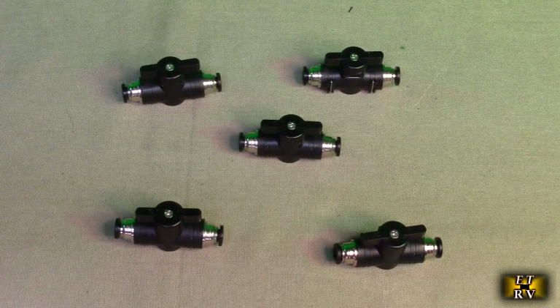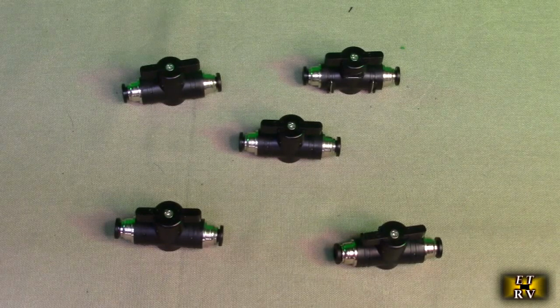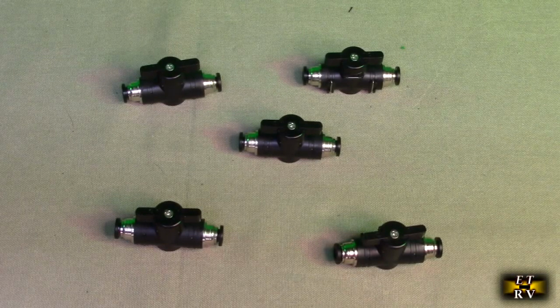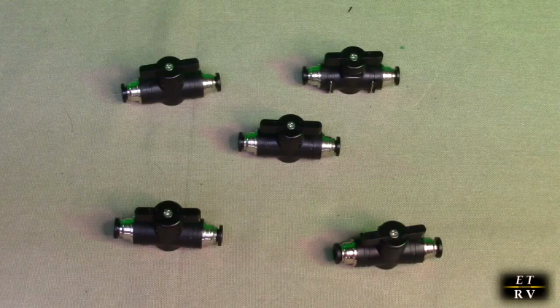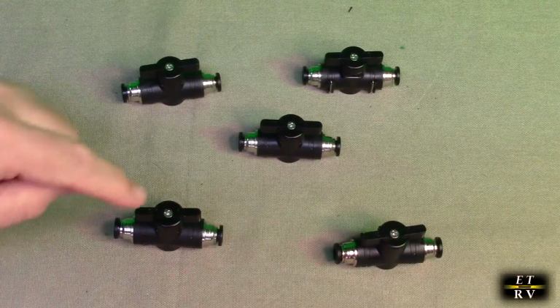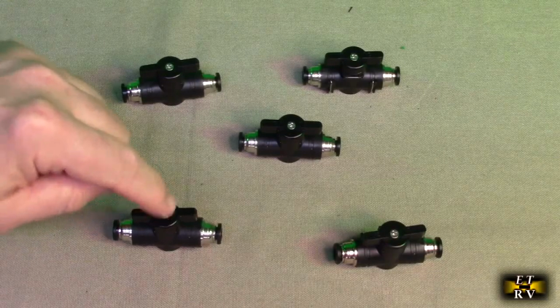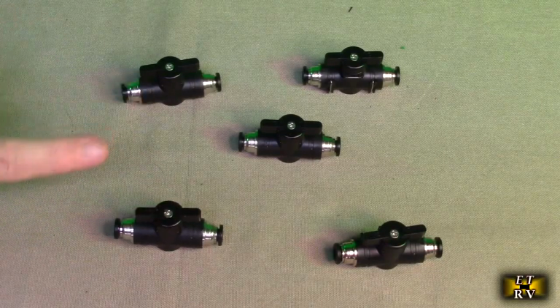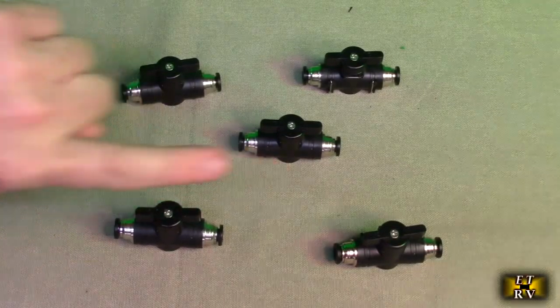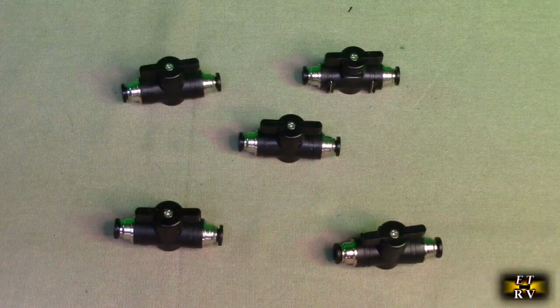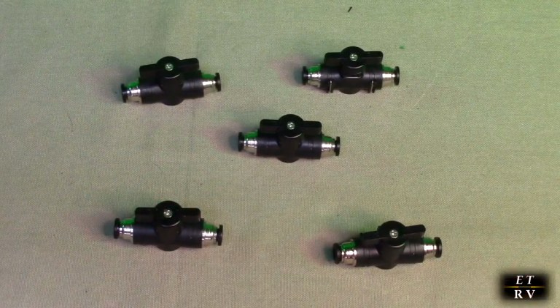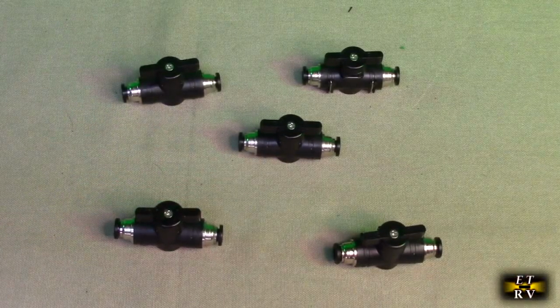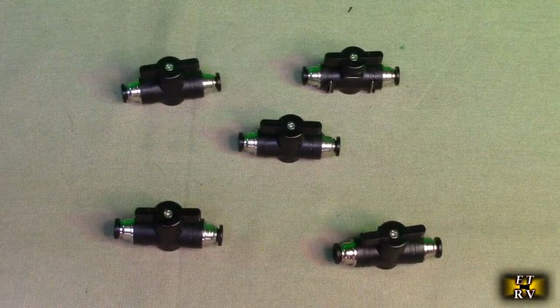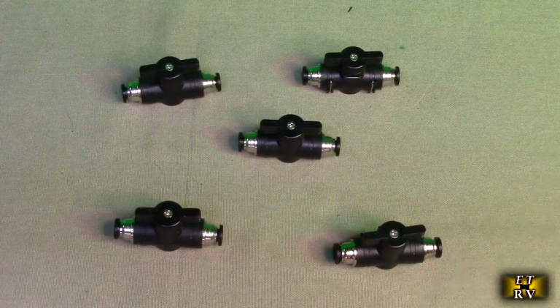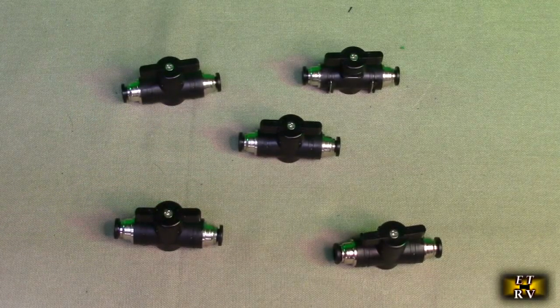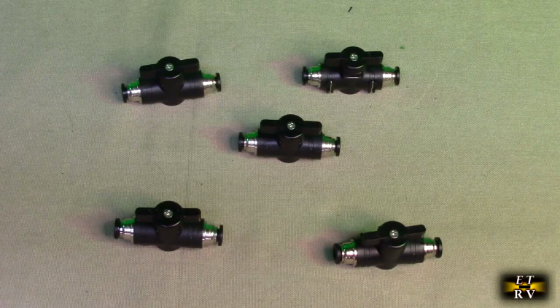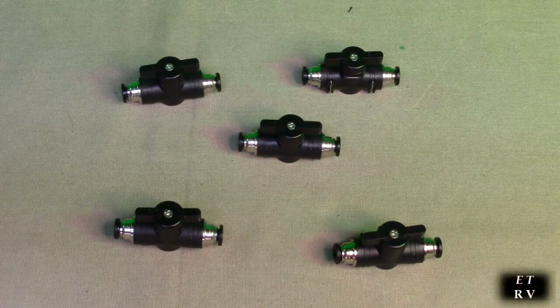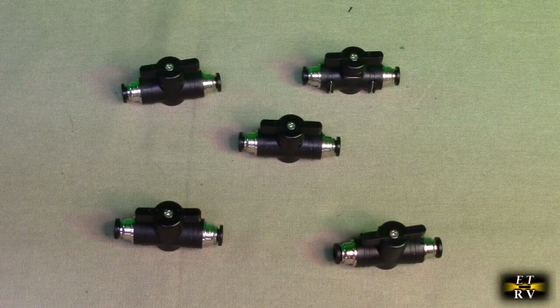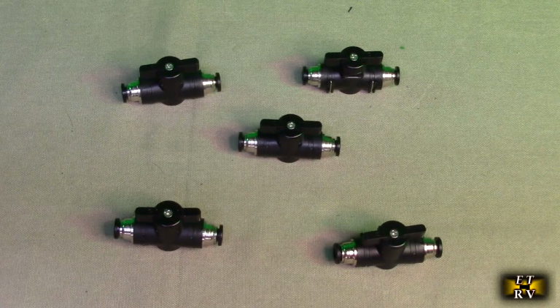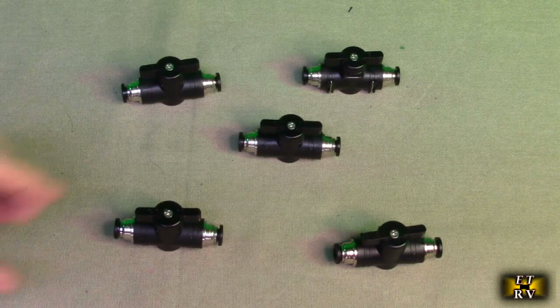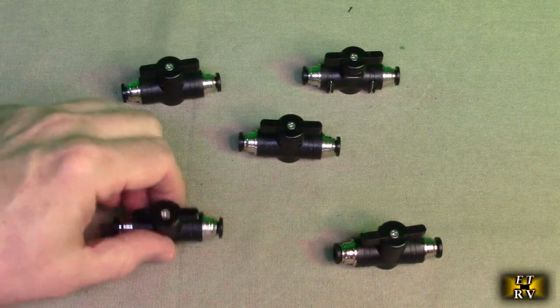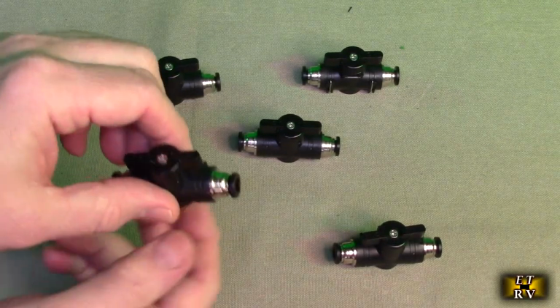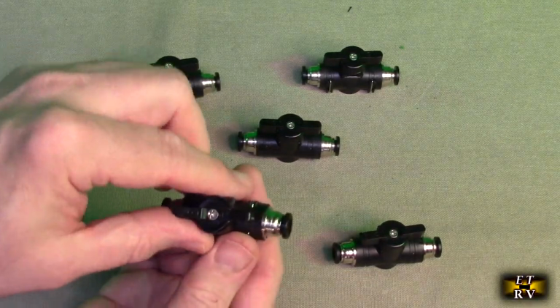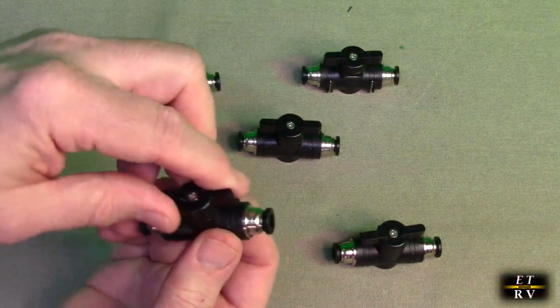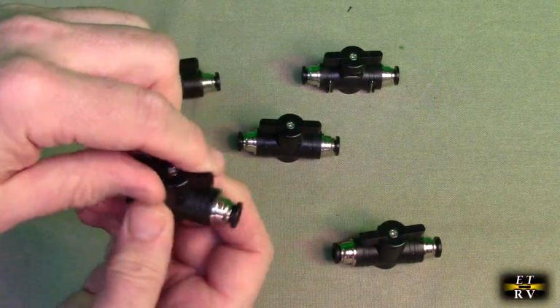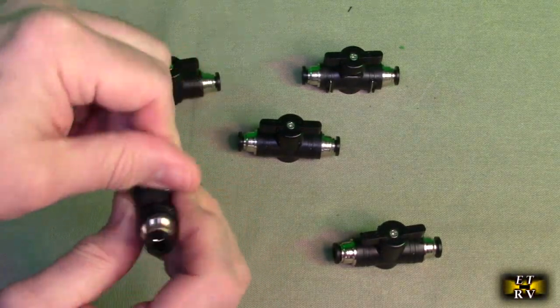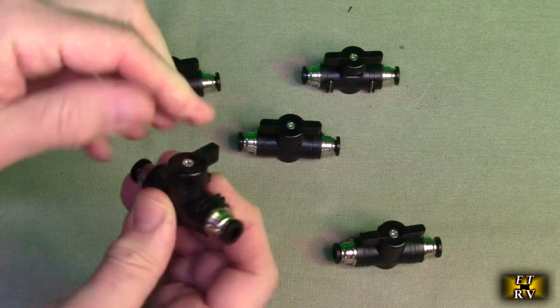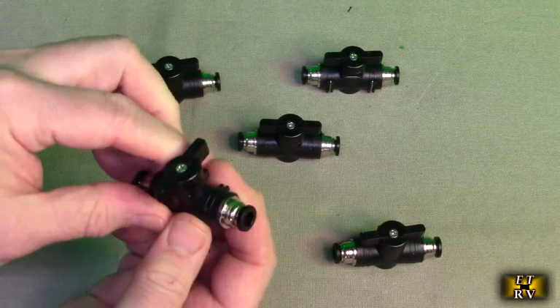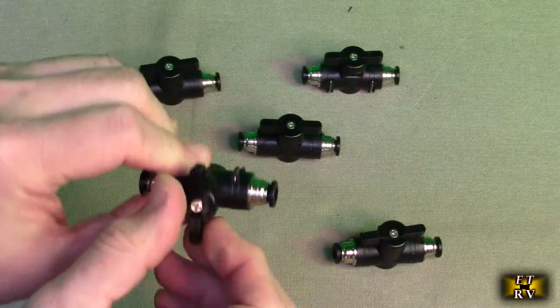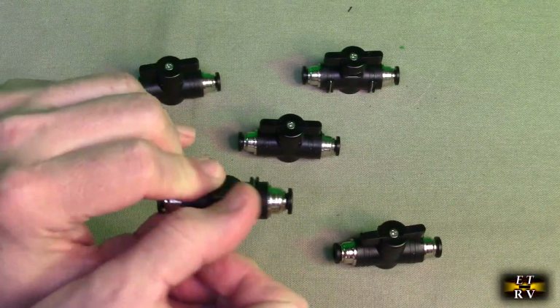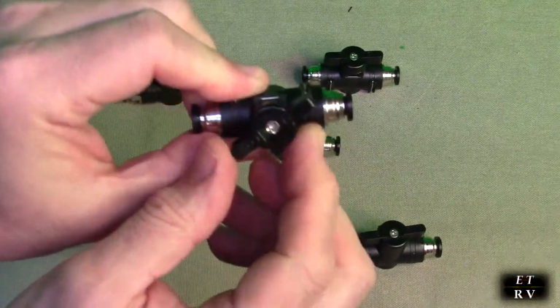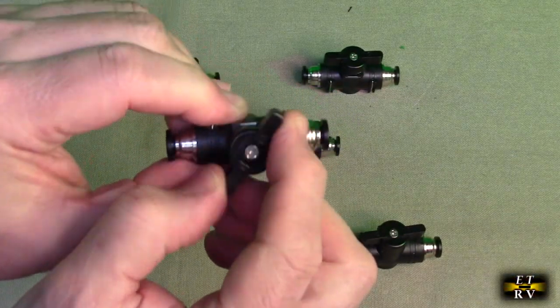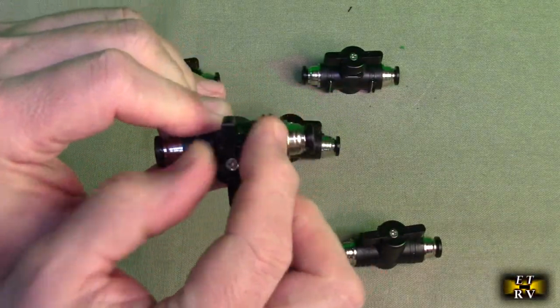When you run them parallel, as shown here, that's when the airflow or water flow goes through them. When you turn them 90 degrees, that's when it restricts the flow of water or air. It's a very smooth operation.